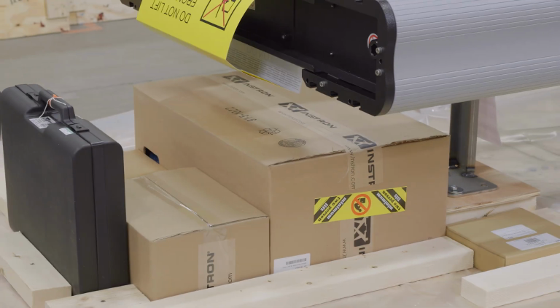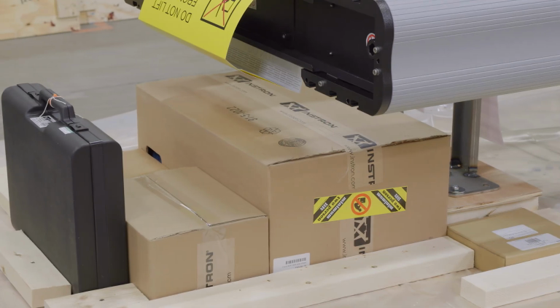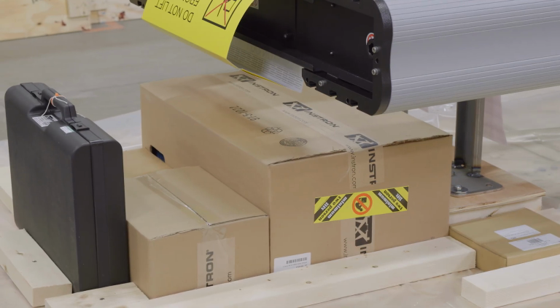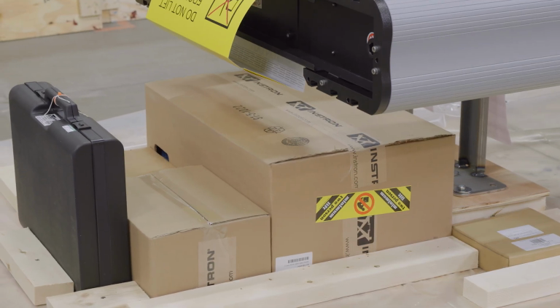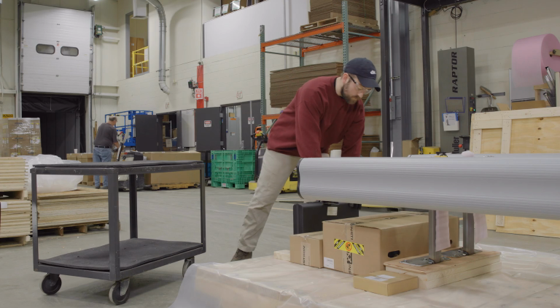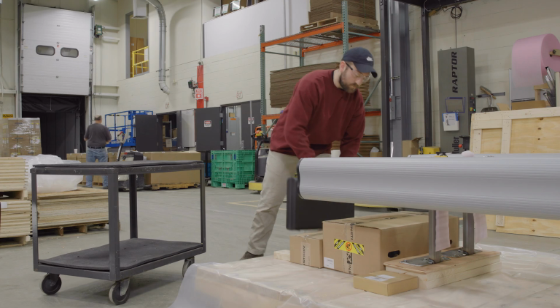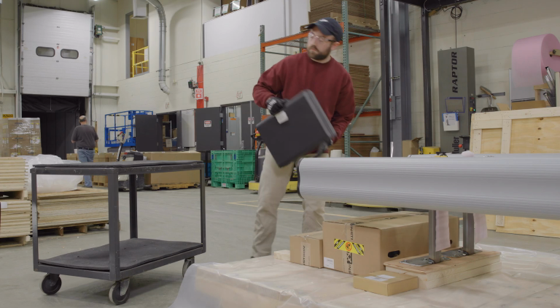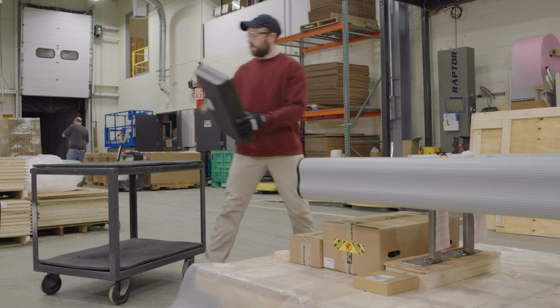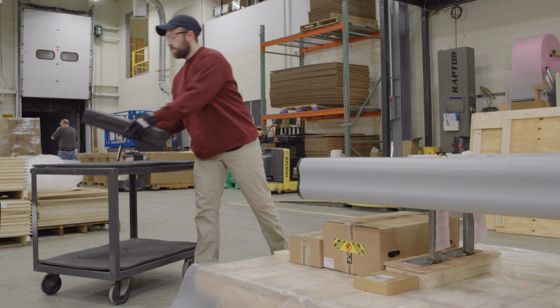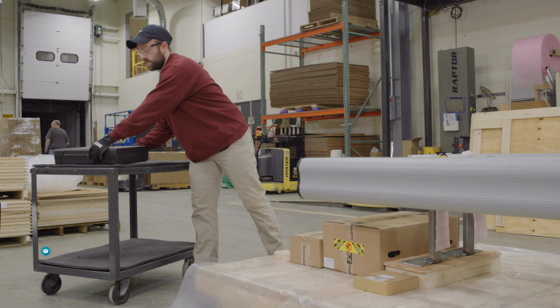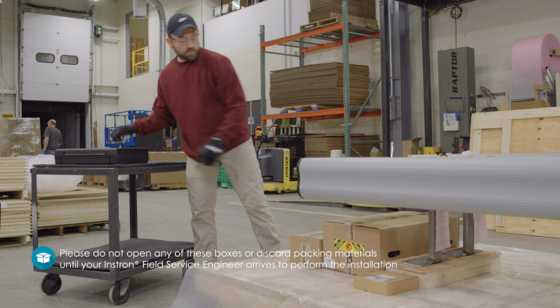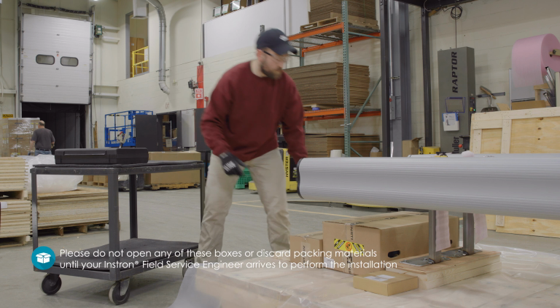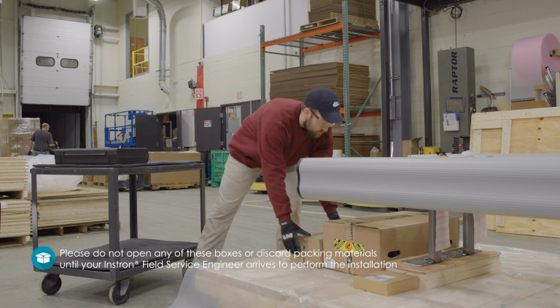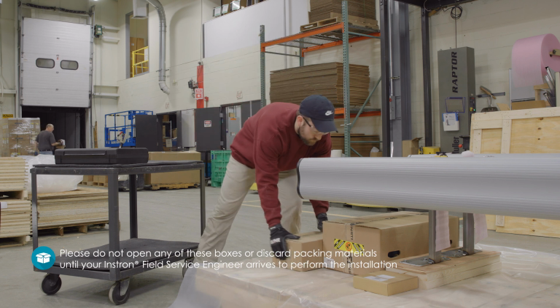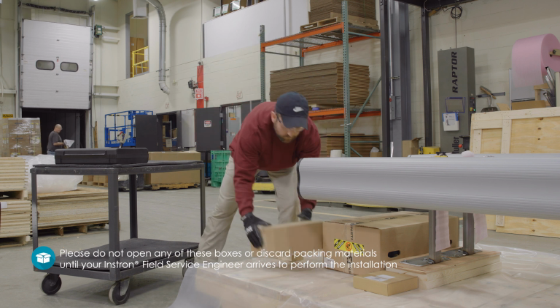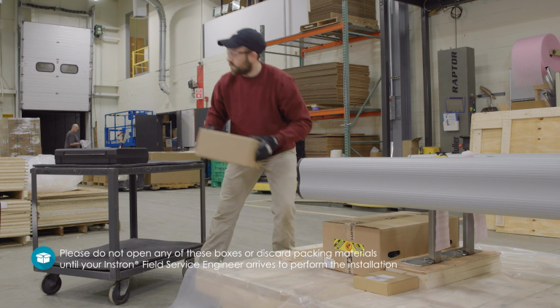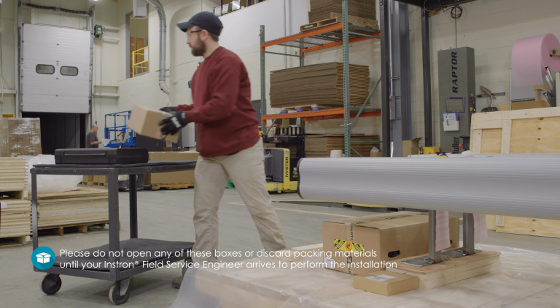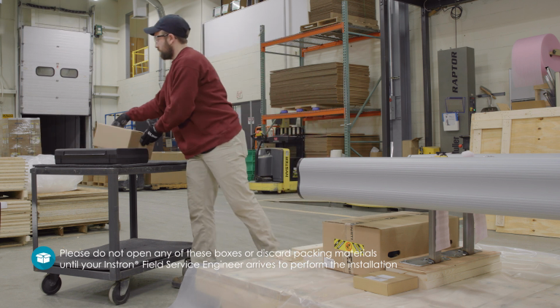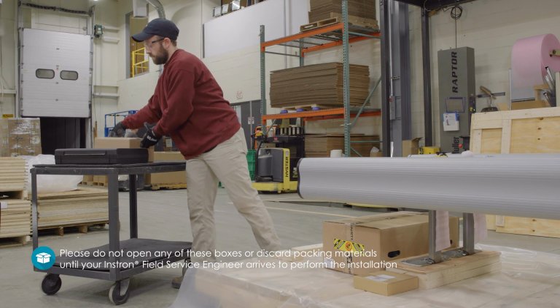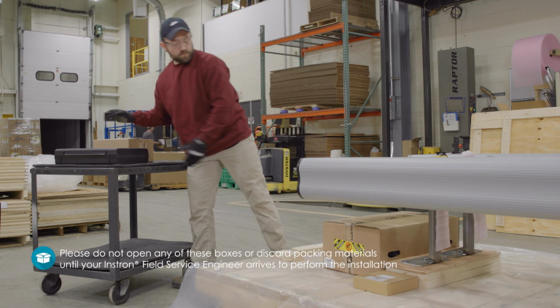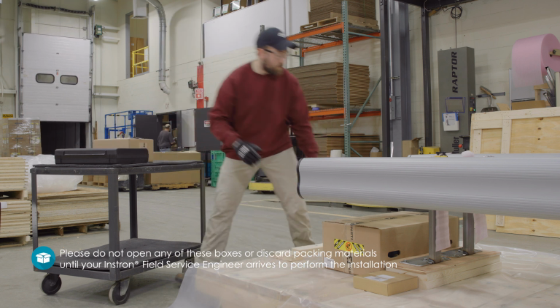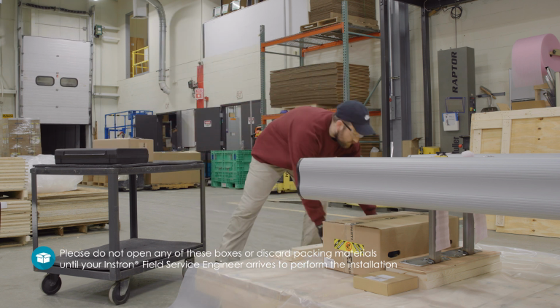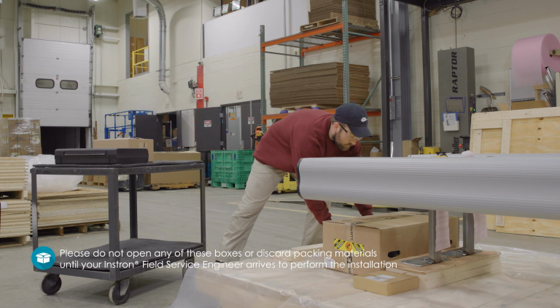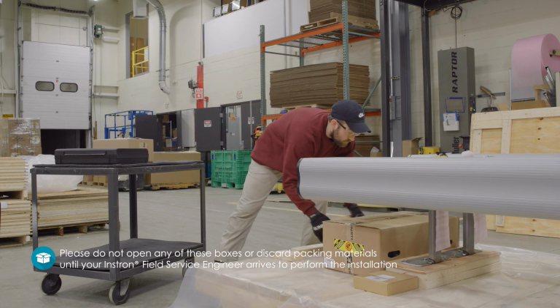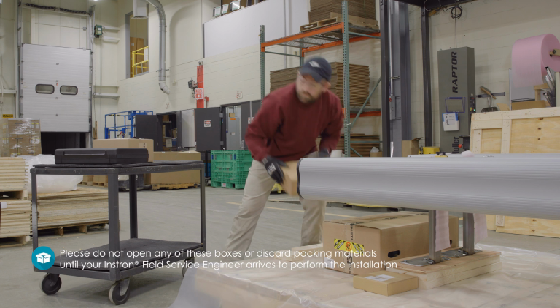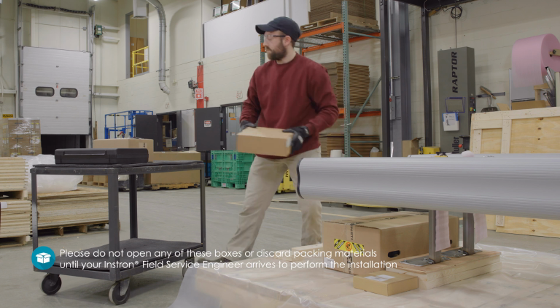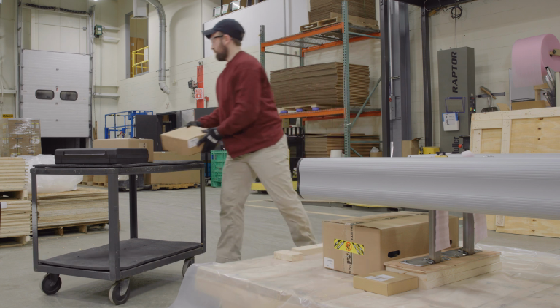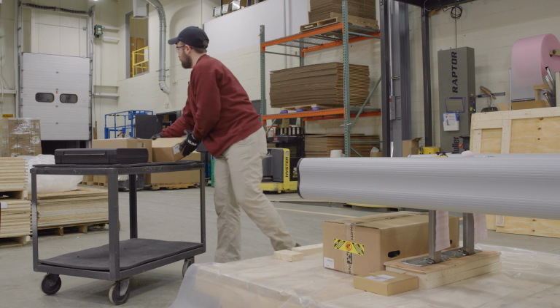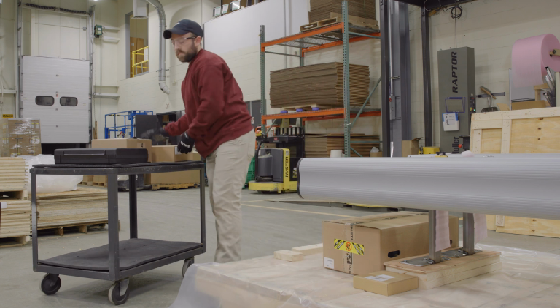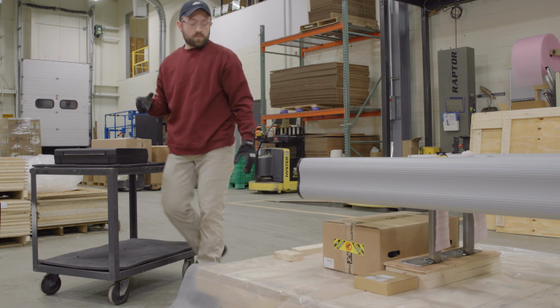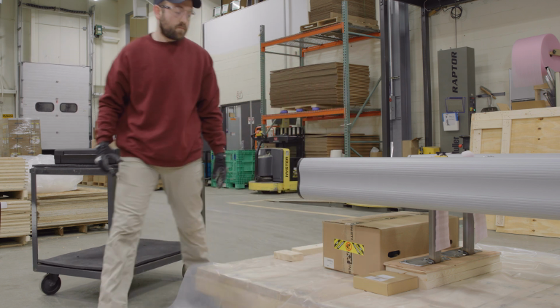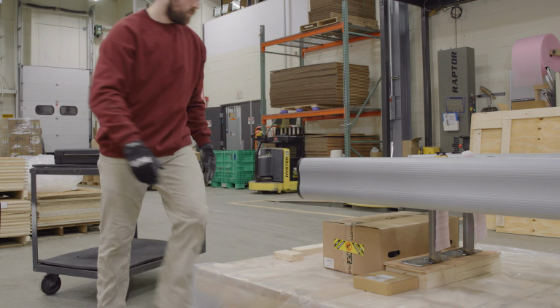Any loose boxes within the crate should be removed from the skid before writing the frame. Please do not open any of these boxes or discard packing materials until your Instron Field Service Engineer arrives to perform the installation and all parts, assemblies, and accessories have been accounted for.